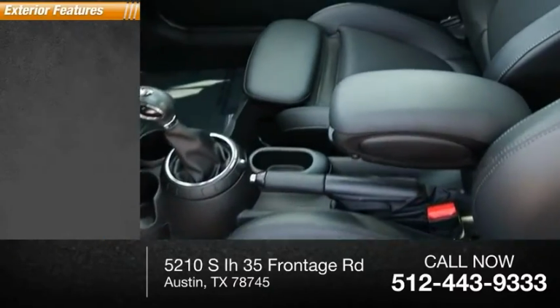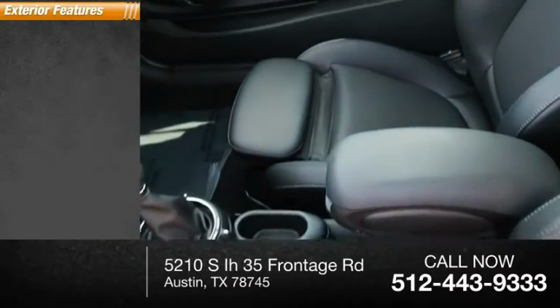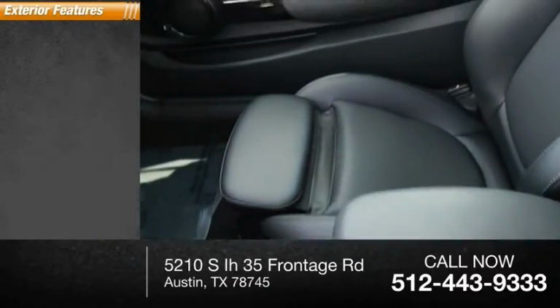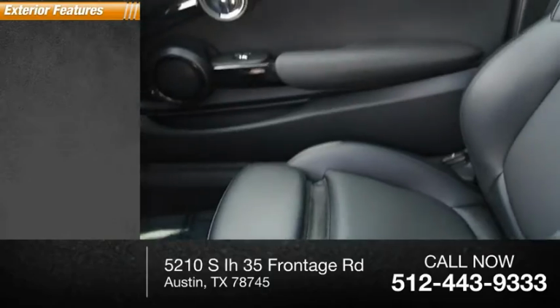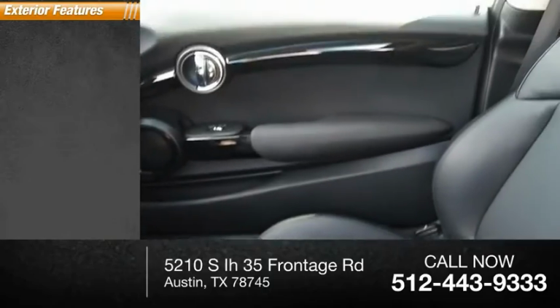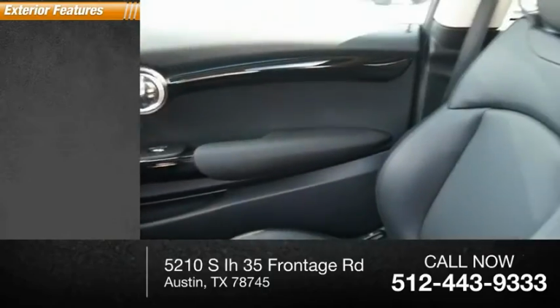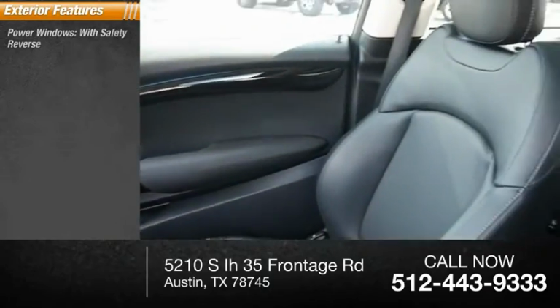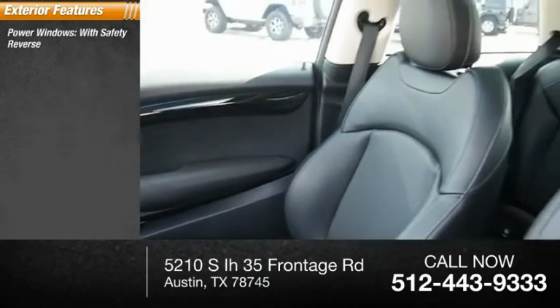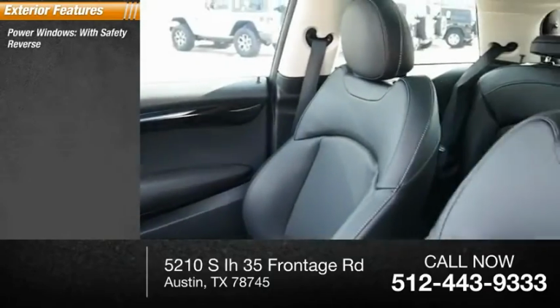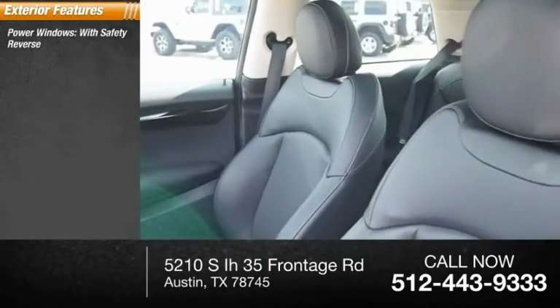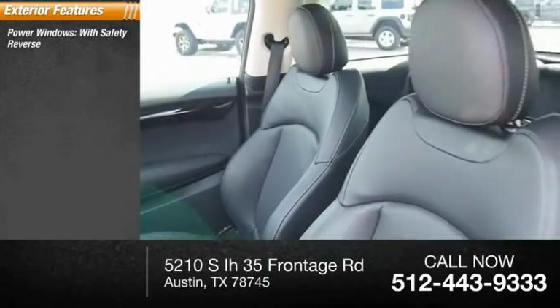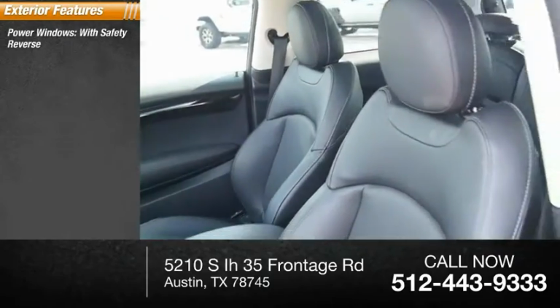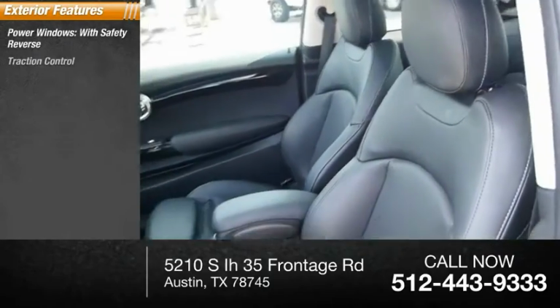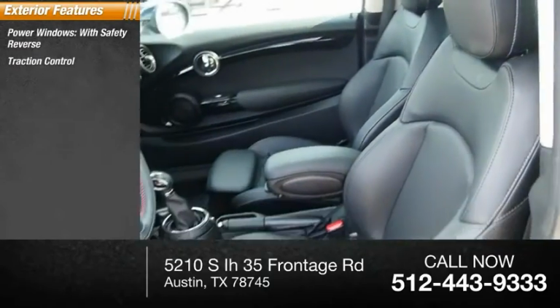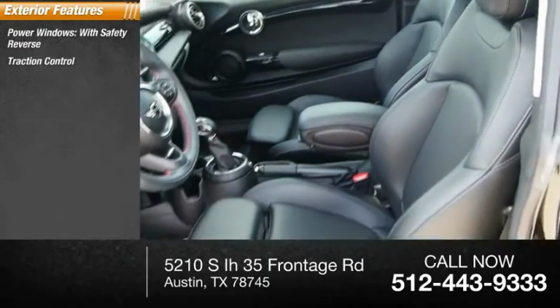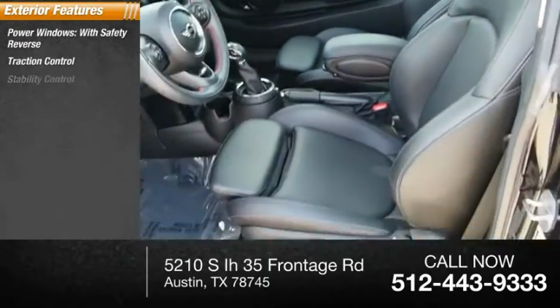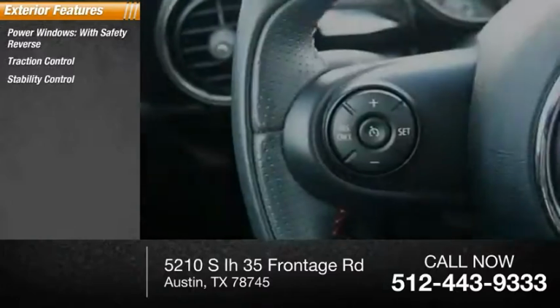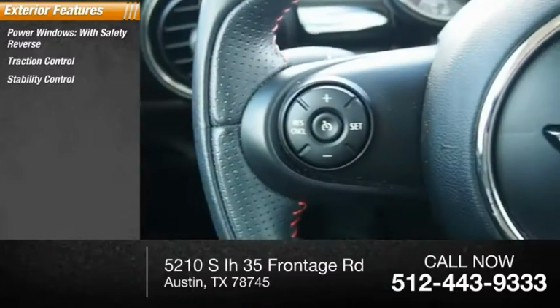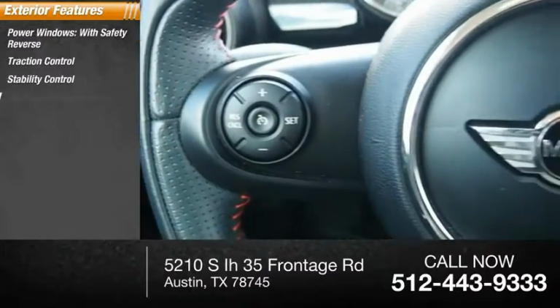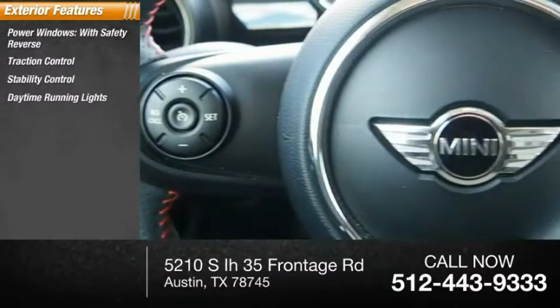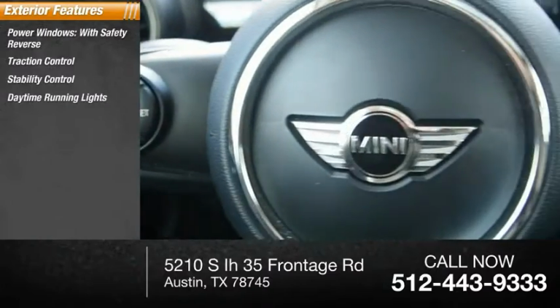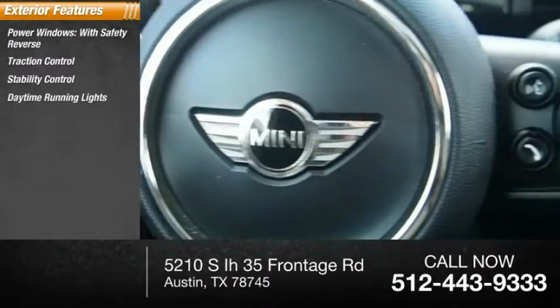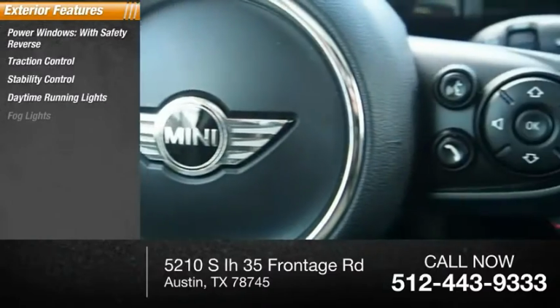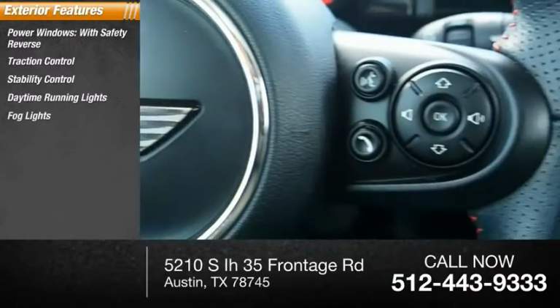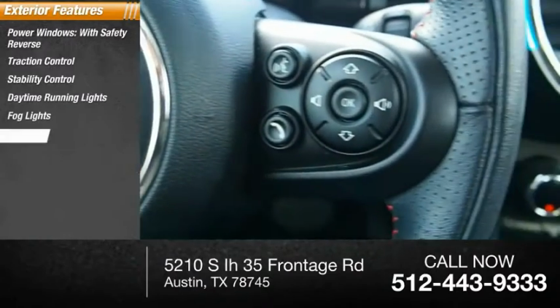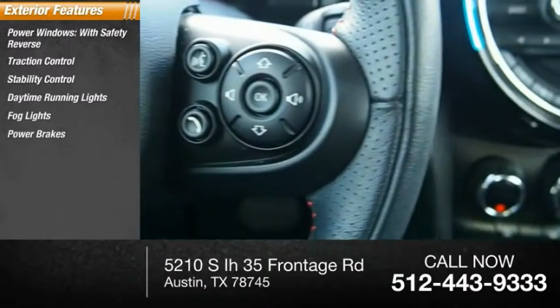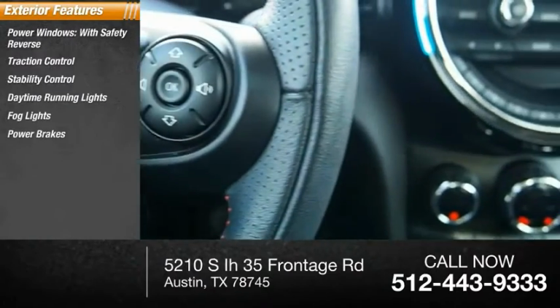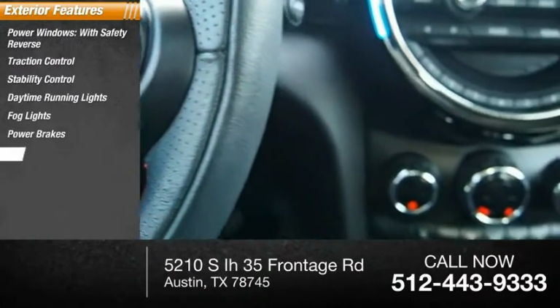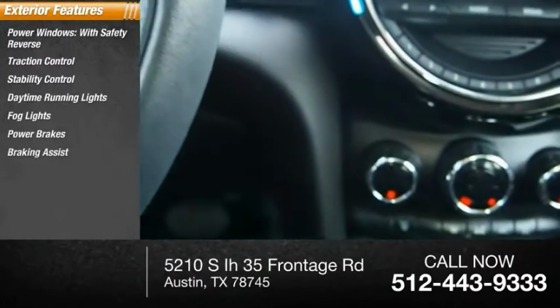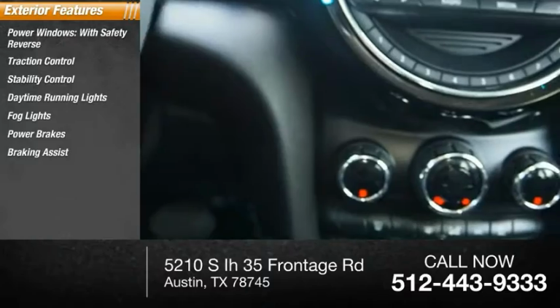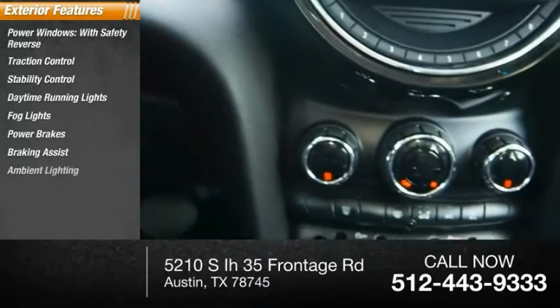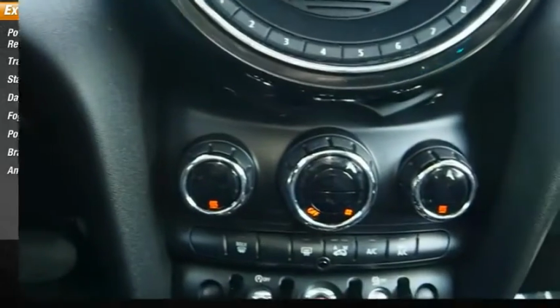Here are some of this vehicle's great options: power windows, wind safety reverse, traction control, stability control, daytime running lights, fog lights, power brakes, braking assist, ambient lighting.